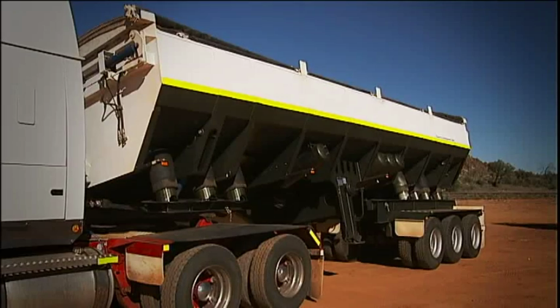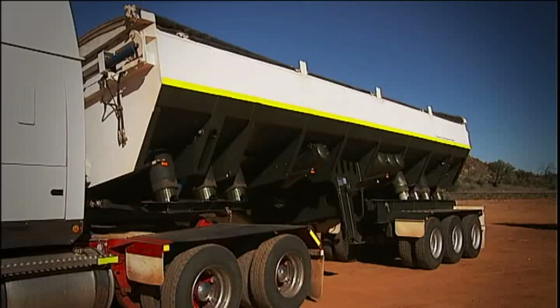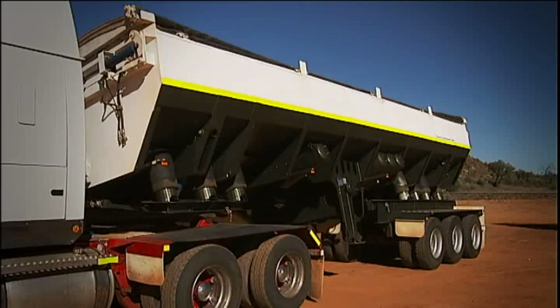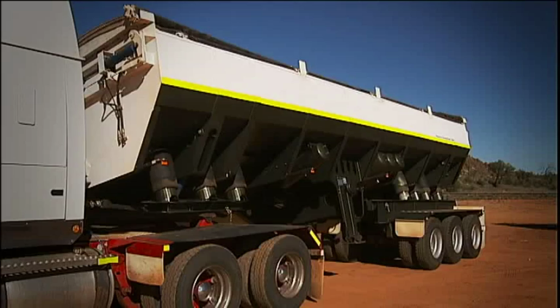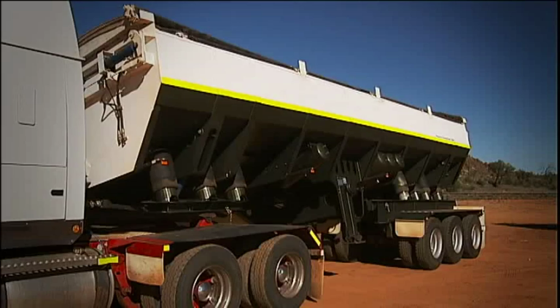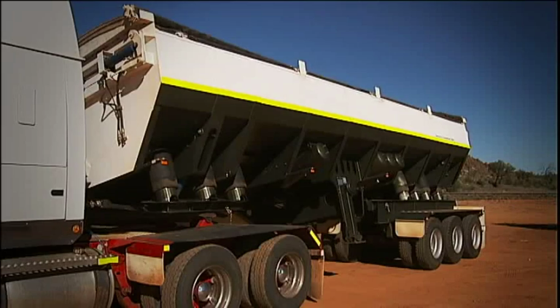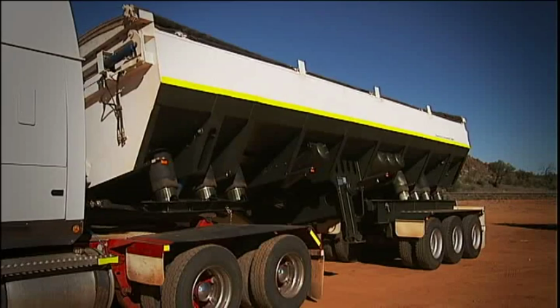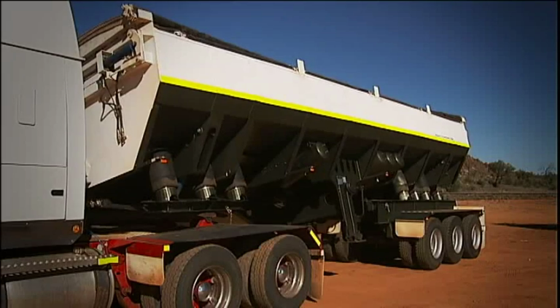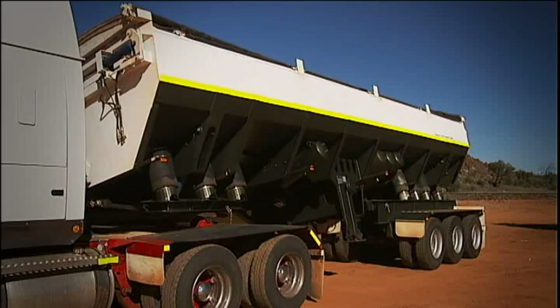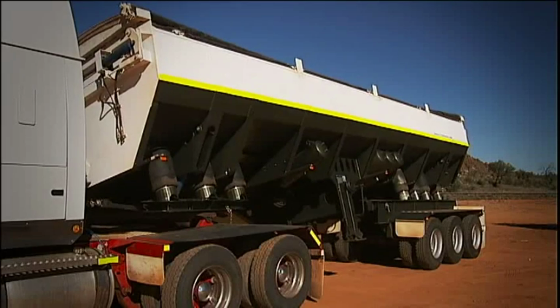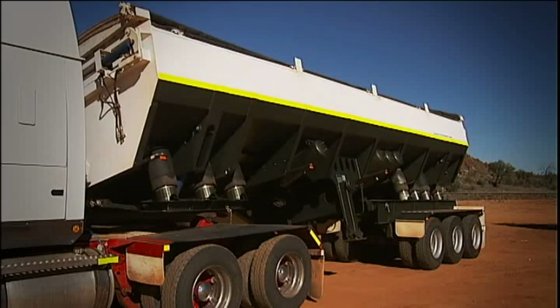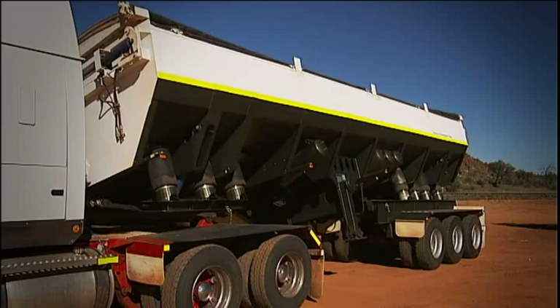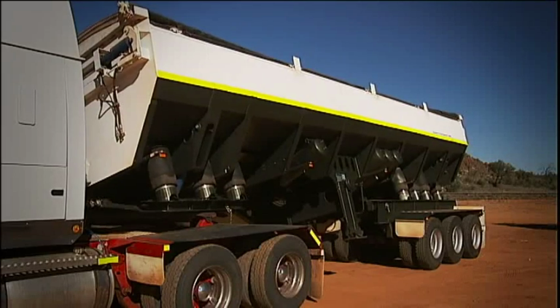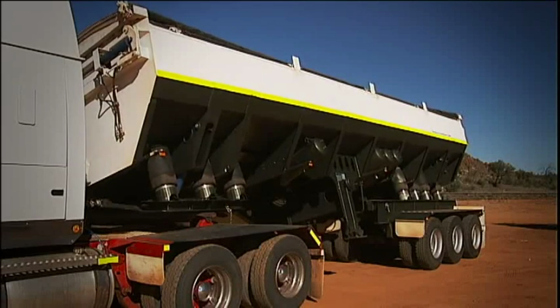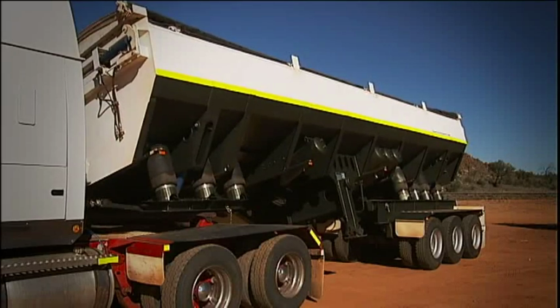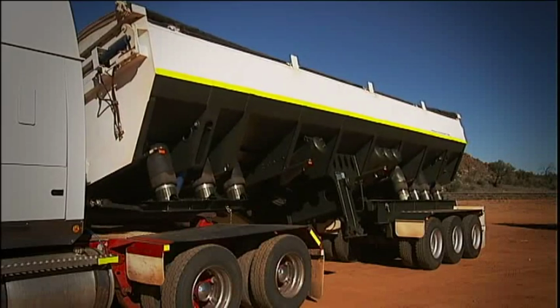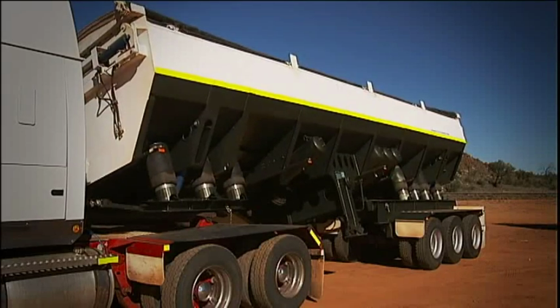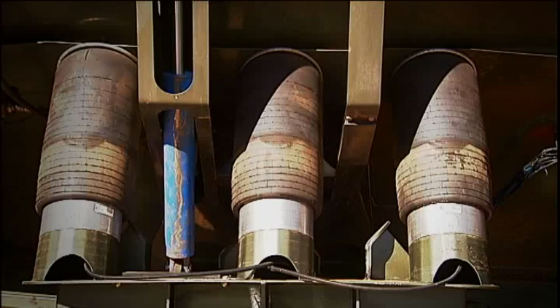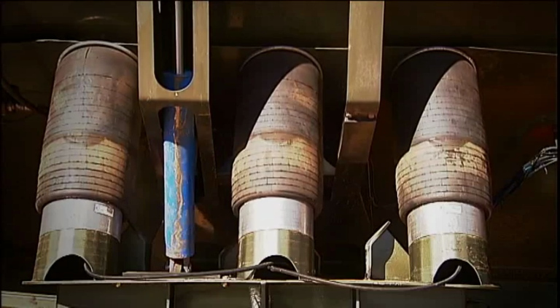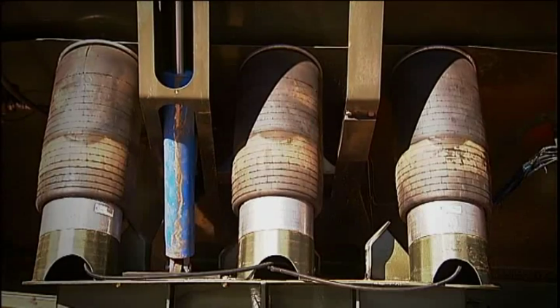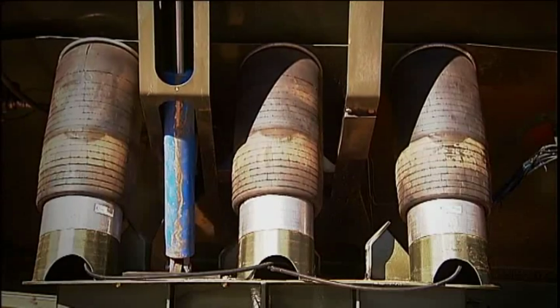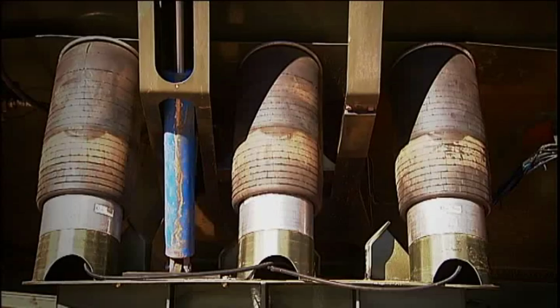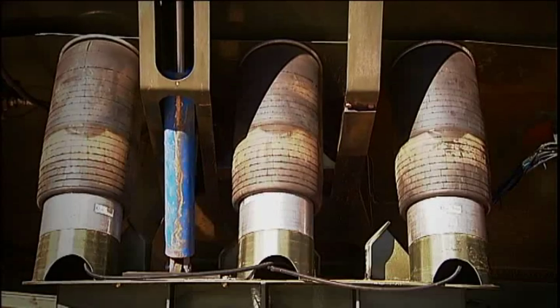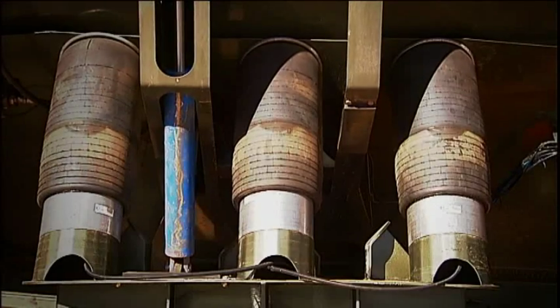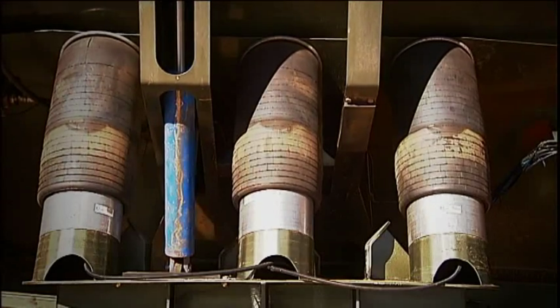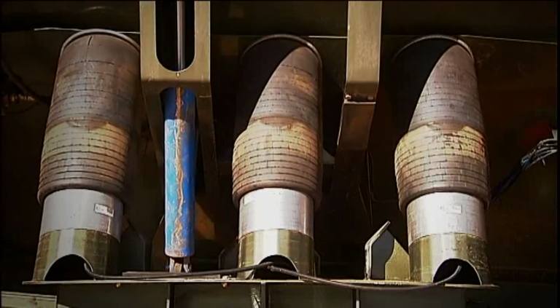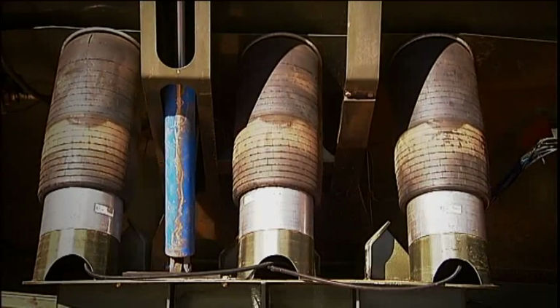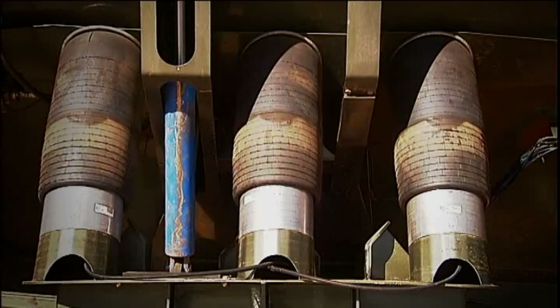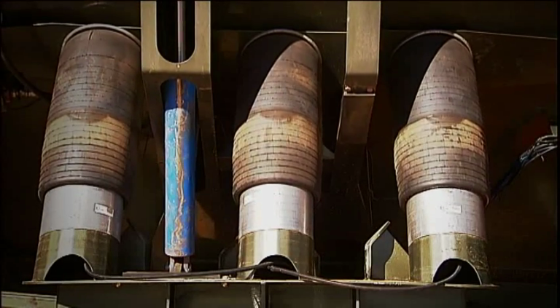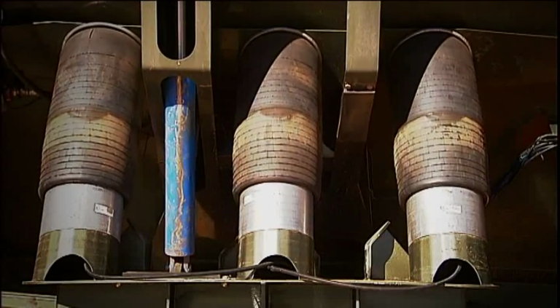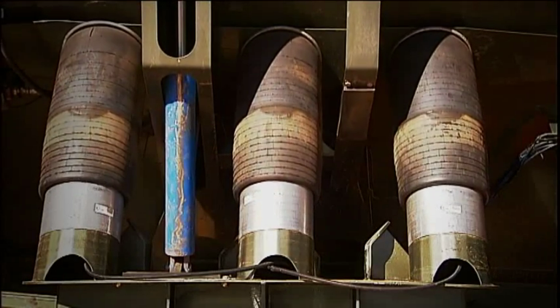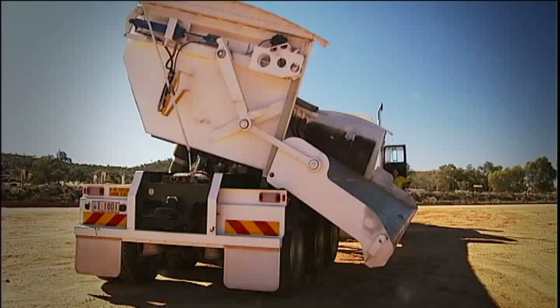The Airtip trailer's innovative design is lighter and simpler than existing hydraulic systems, offering operators the opportunity to carry greater payloads.